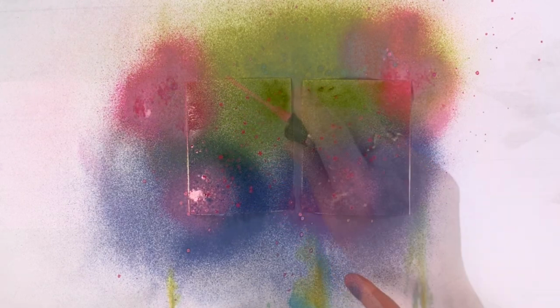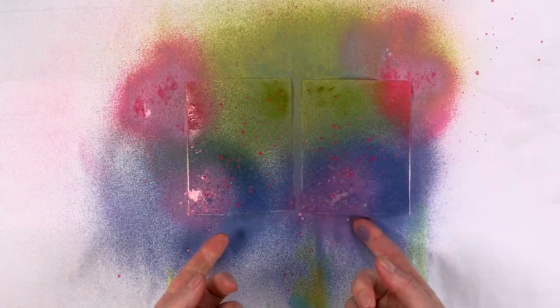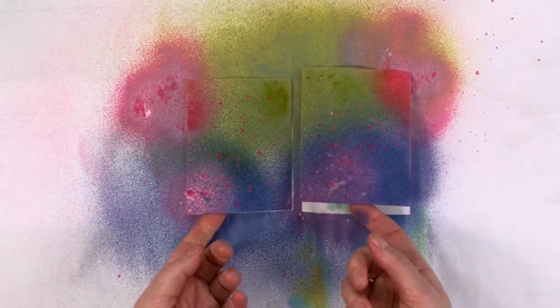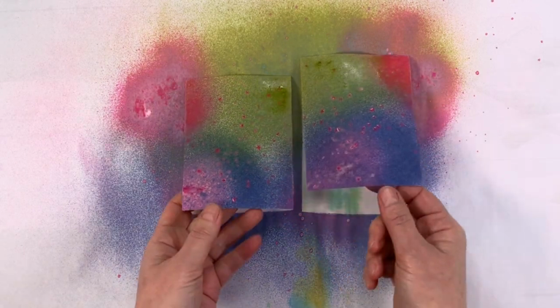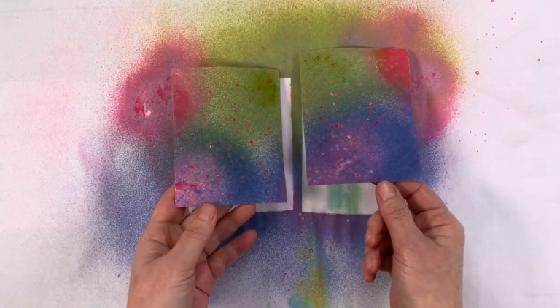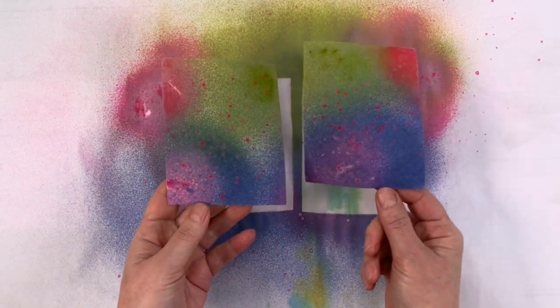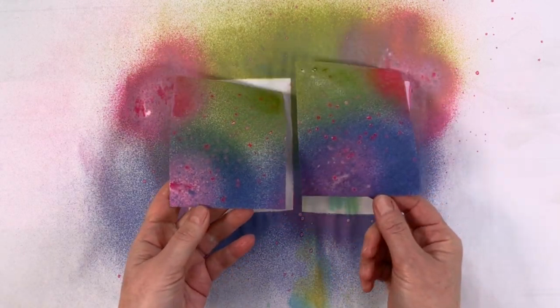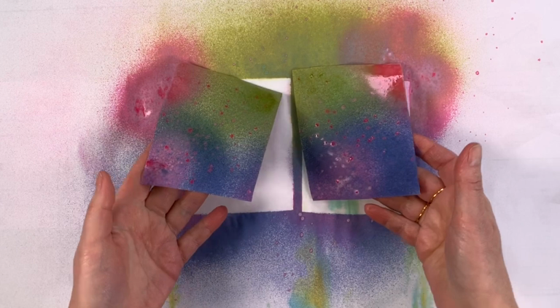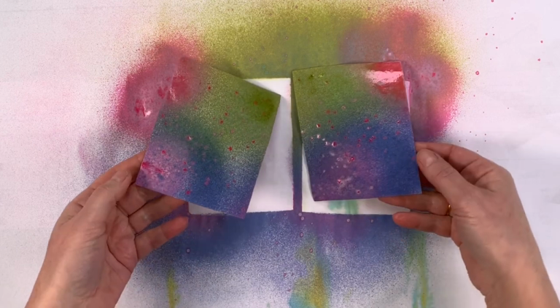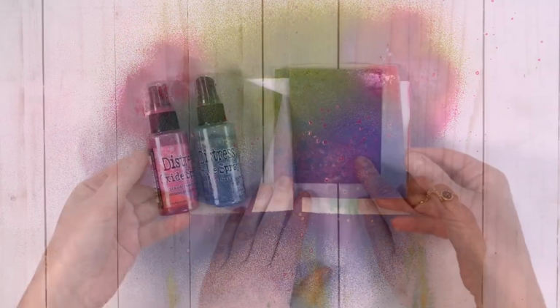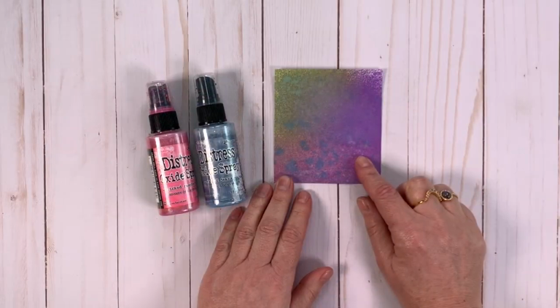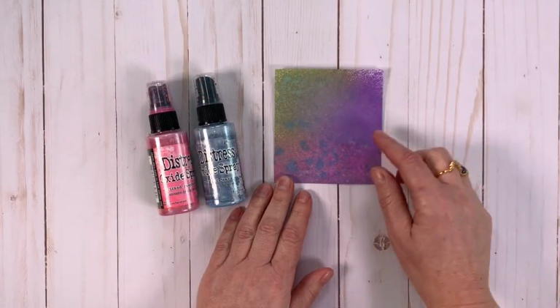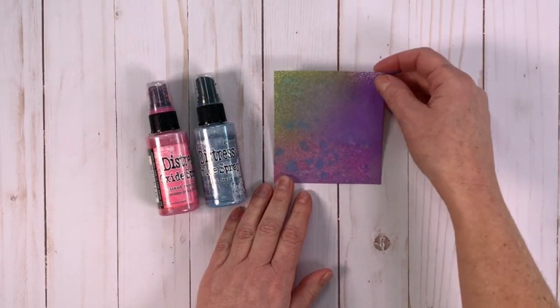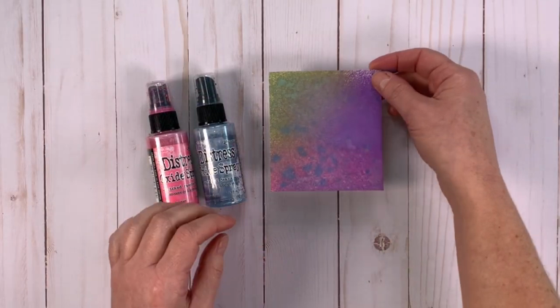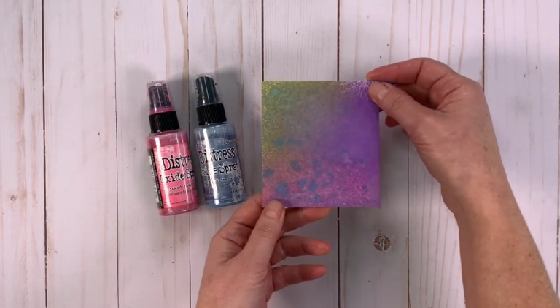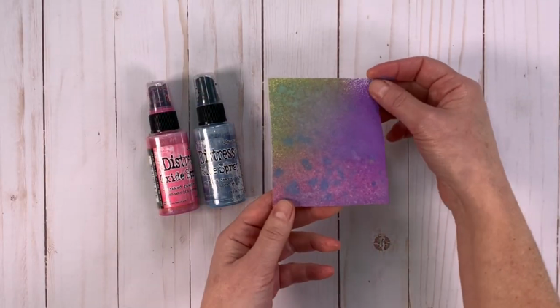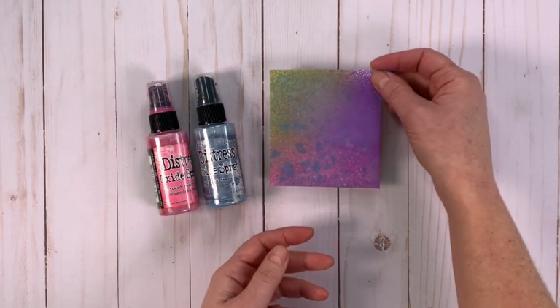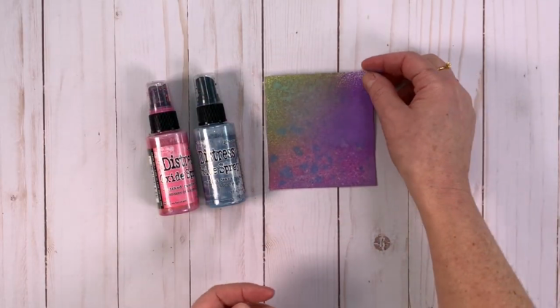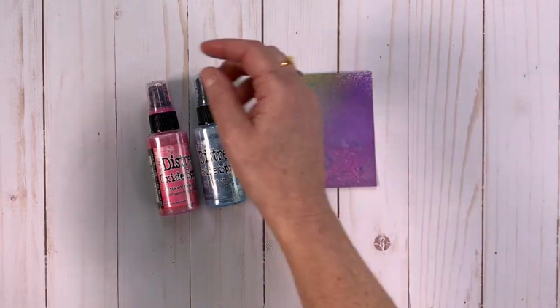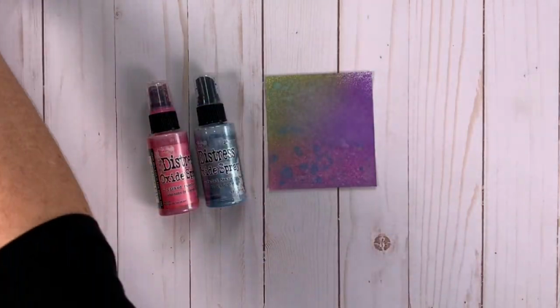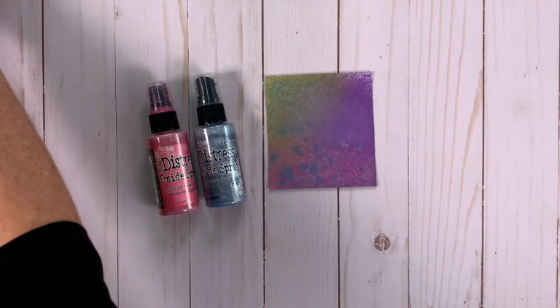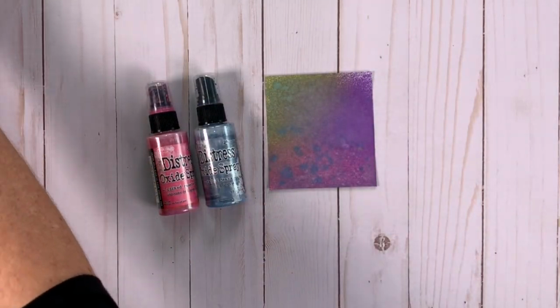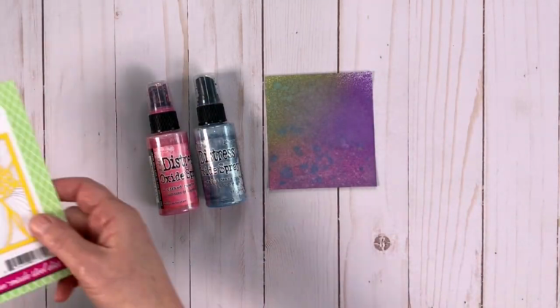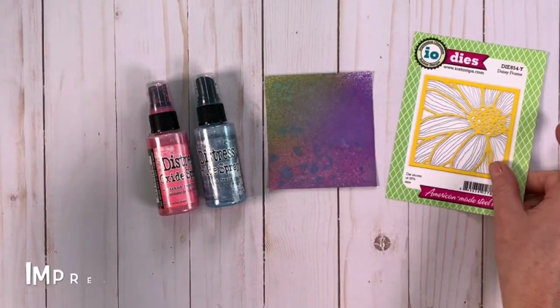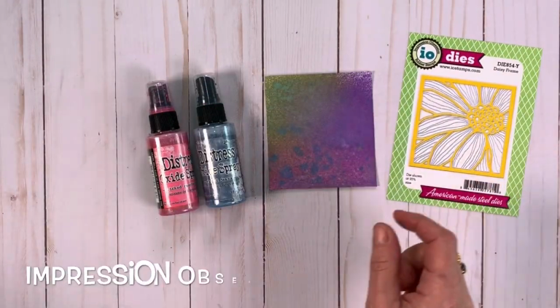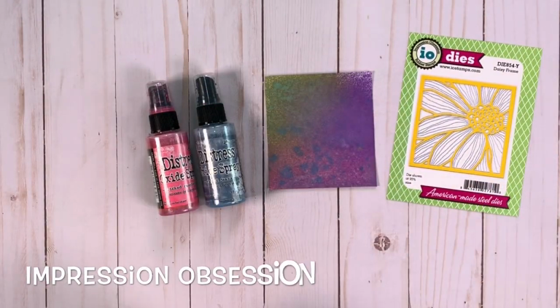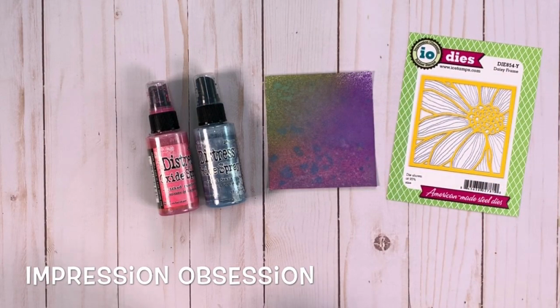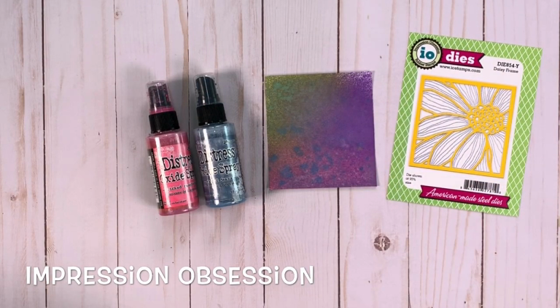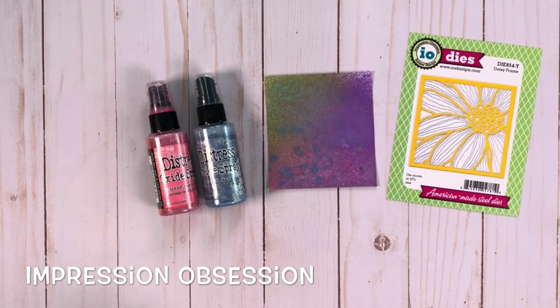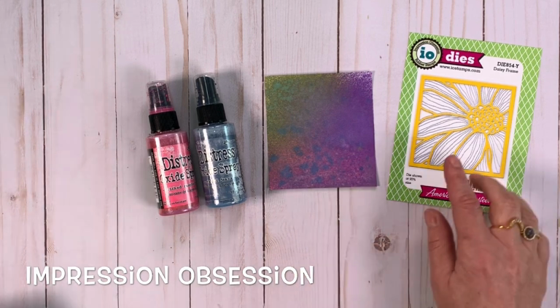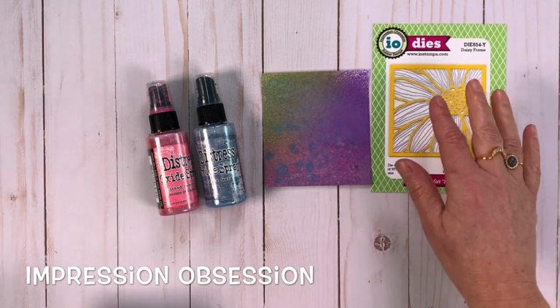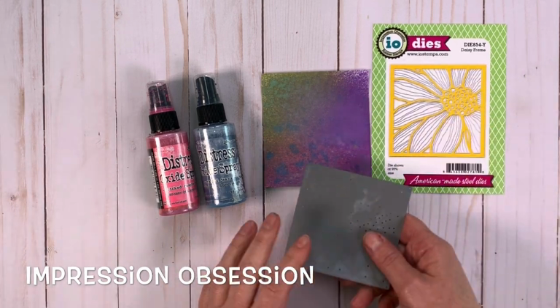So then what we have to do is let this dry. This dry piece of paper is going to become my petals. I'm going to use my Impression Obsession die and die cut out the shape next.